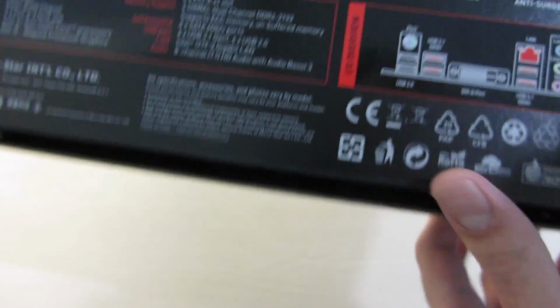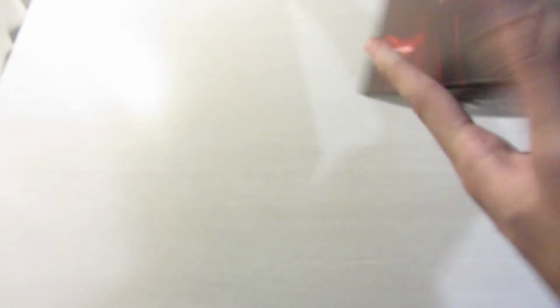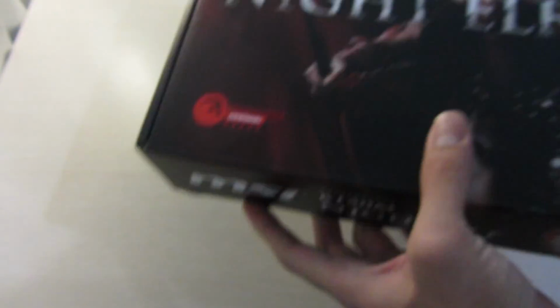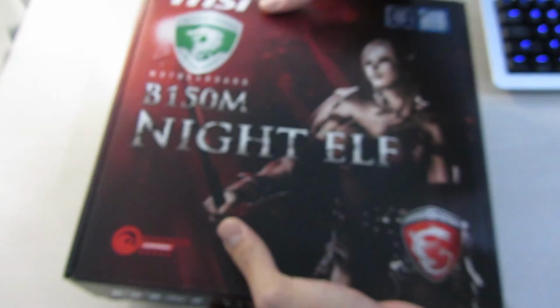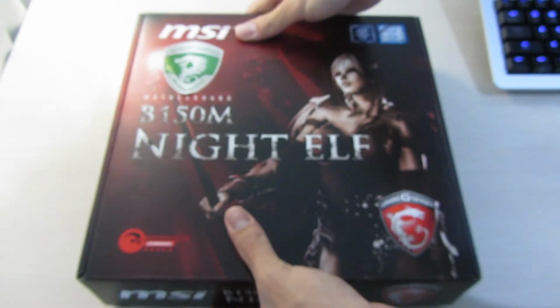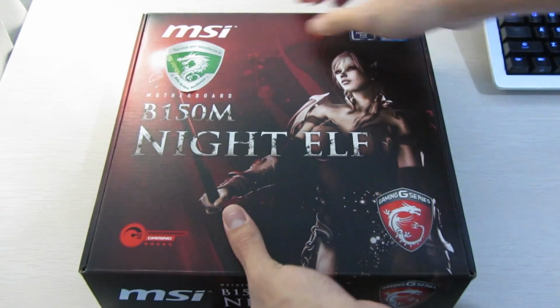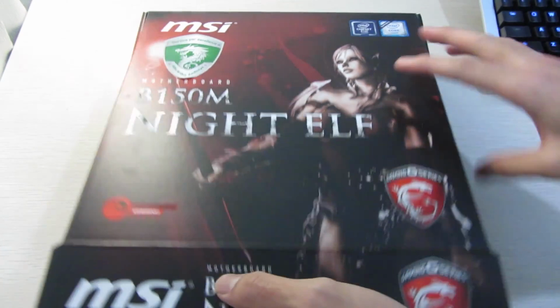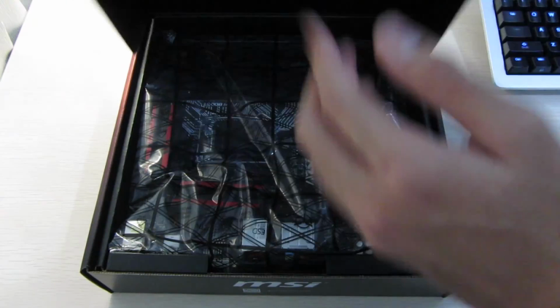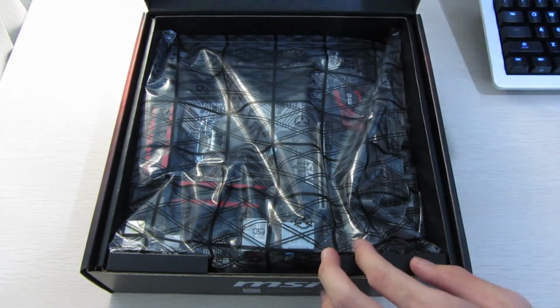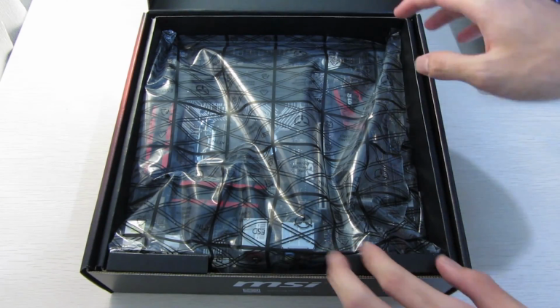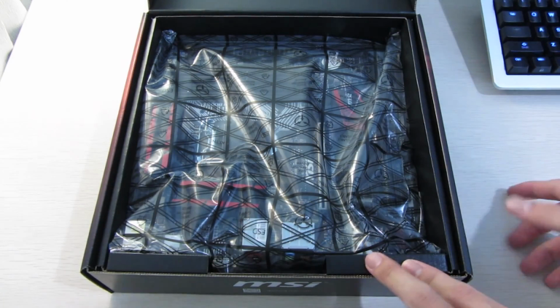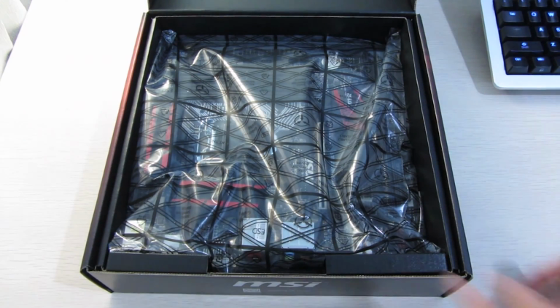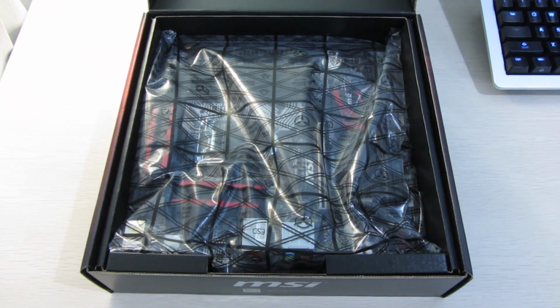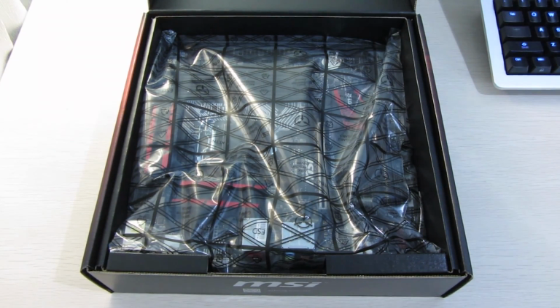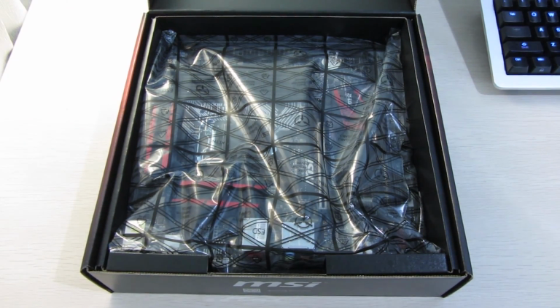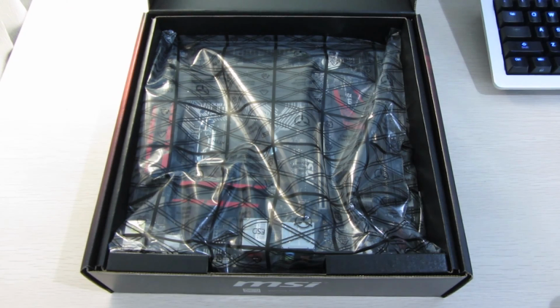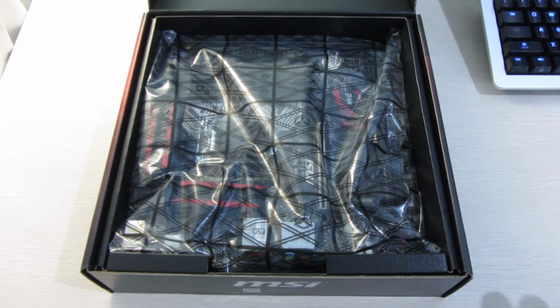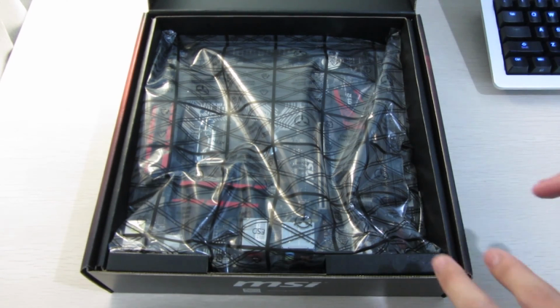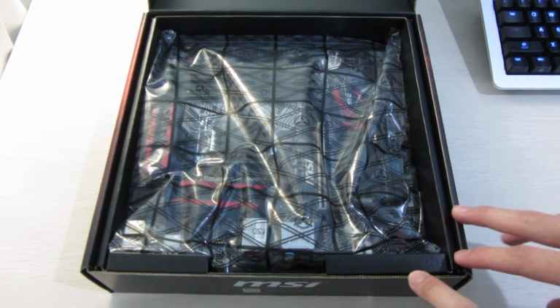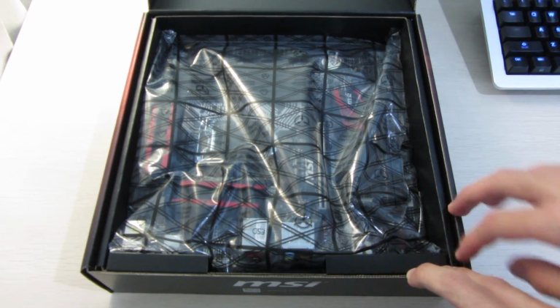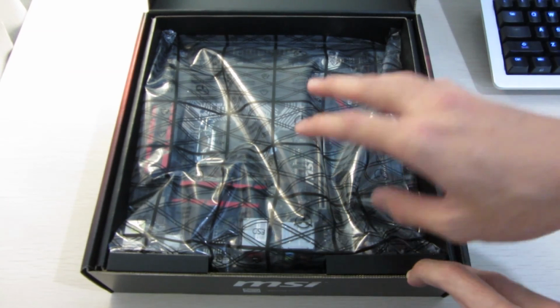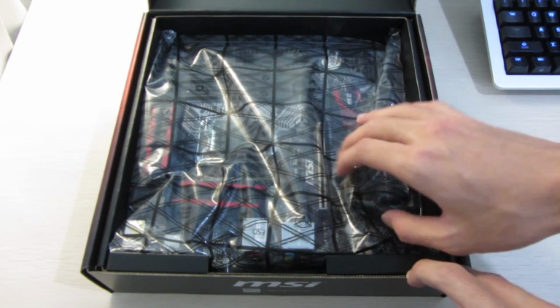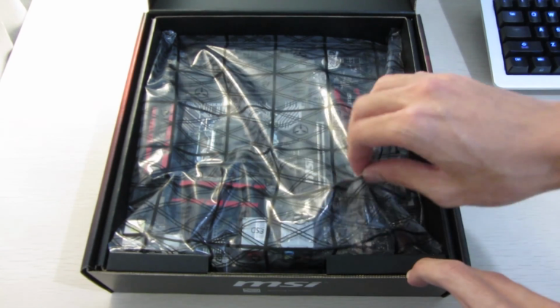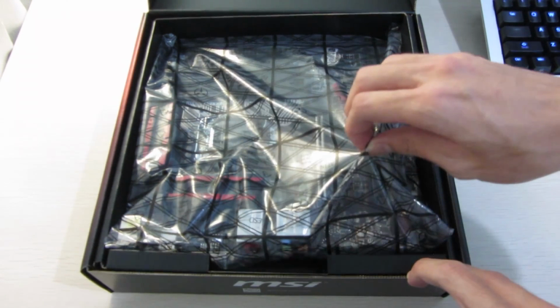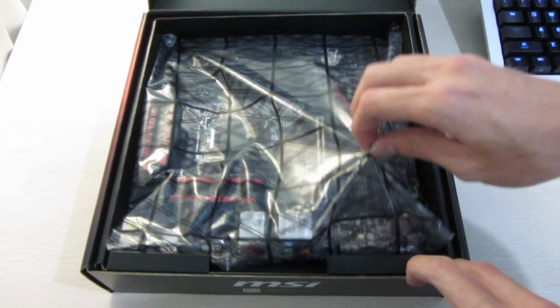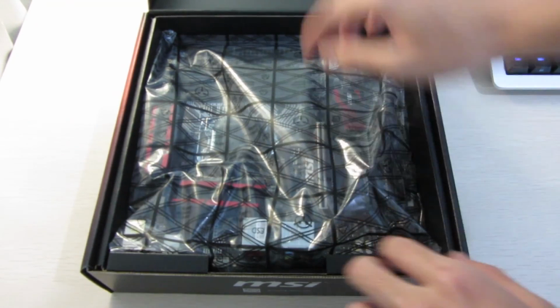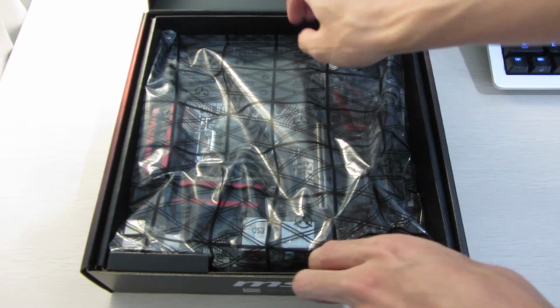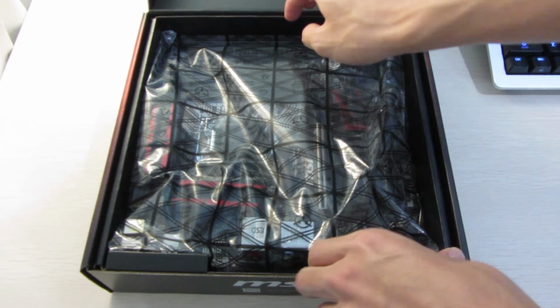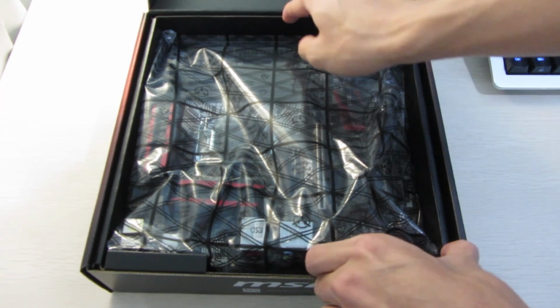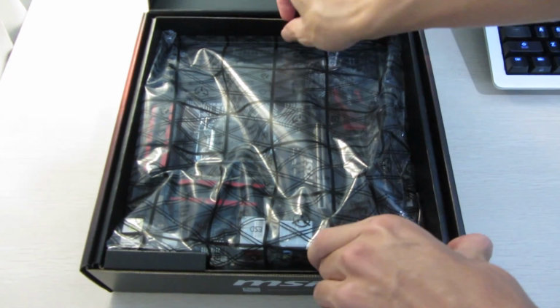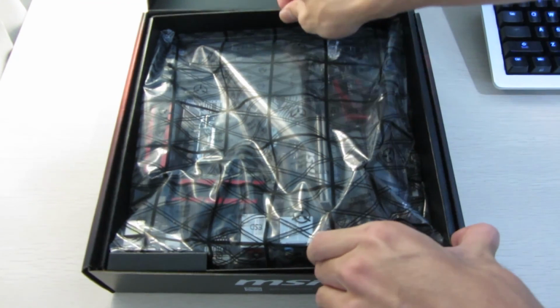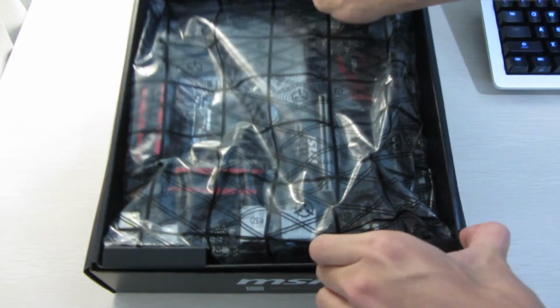Let's take a look inside. Right away, like the previous motherboard, you can see that the motherboard itself is on top inside an anti-static bag. But let's take a look at the accessories first.